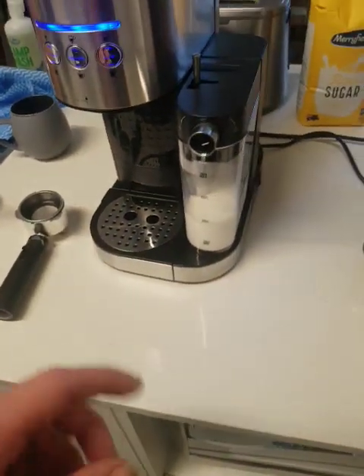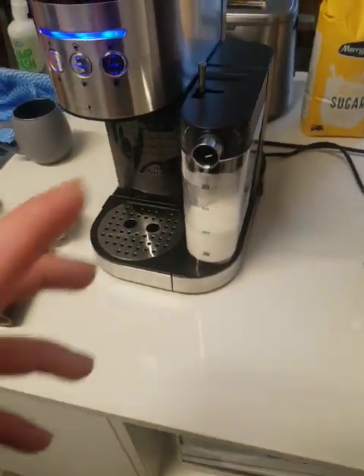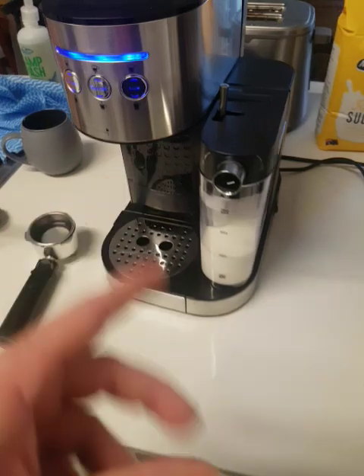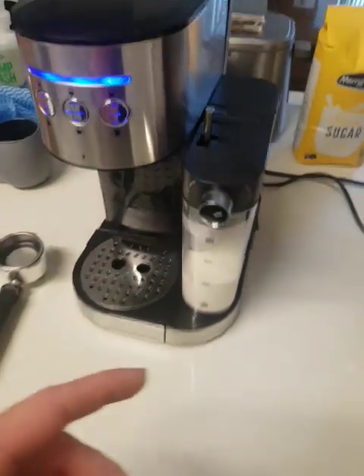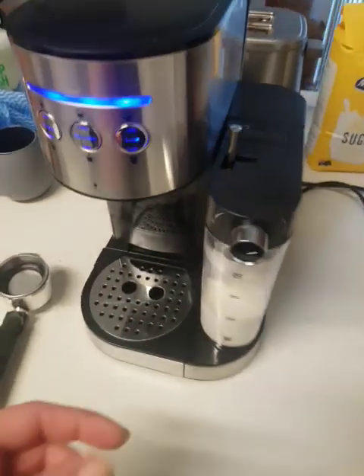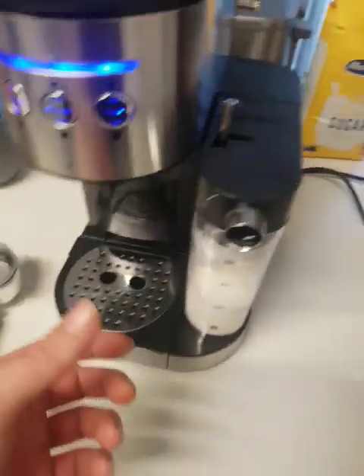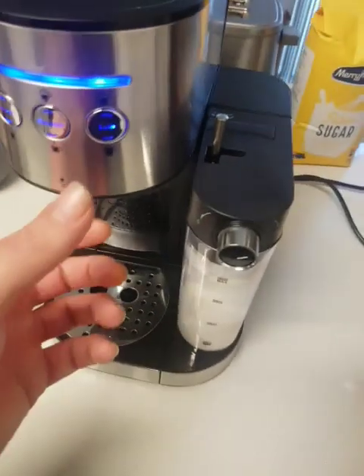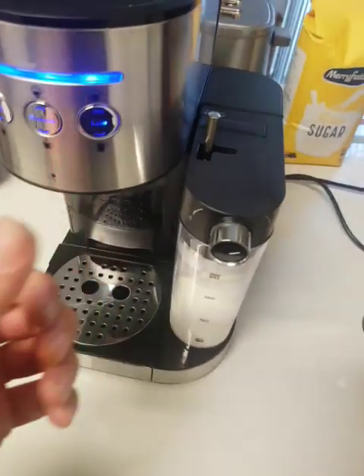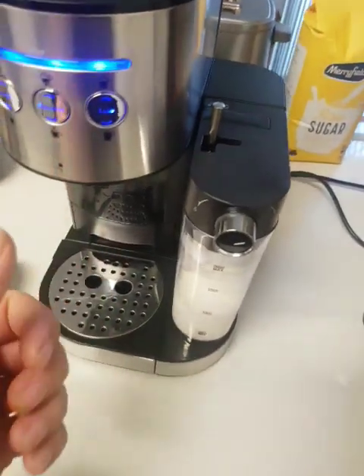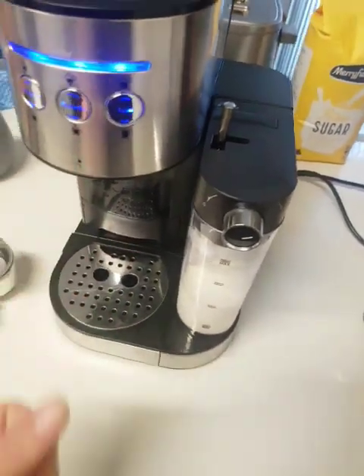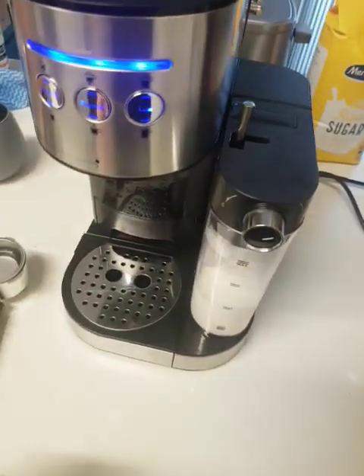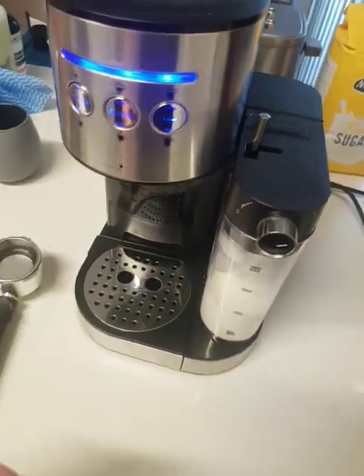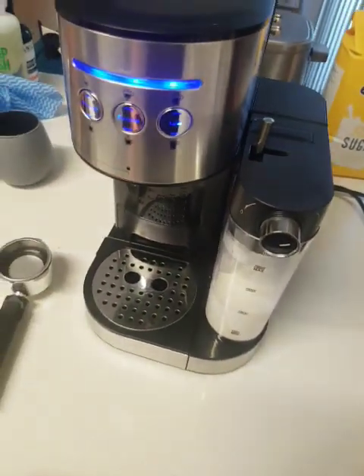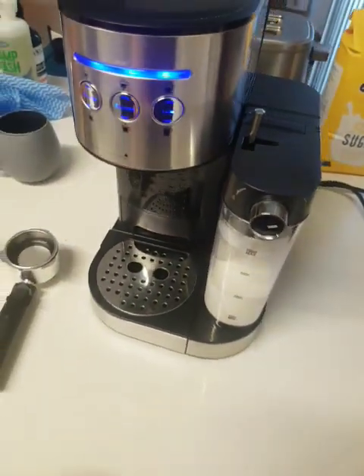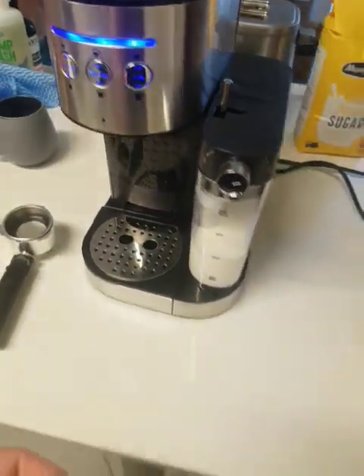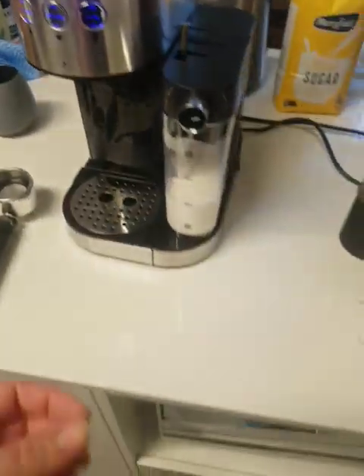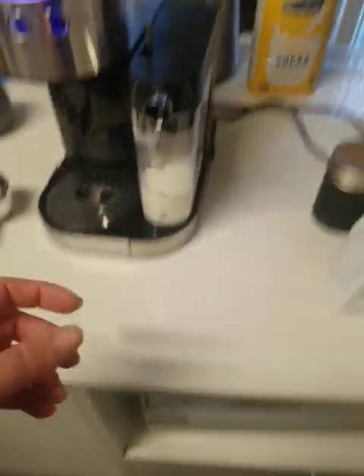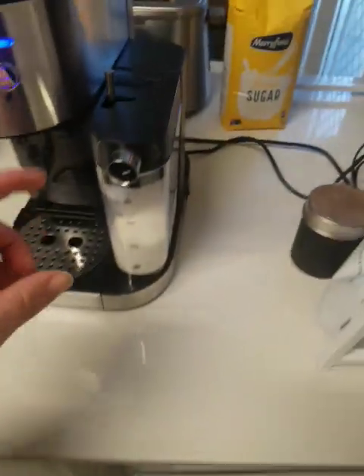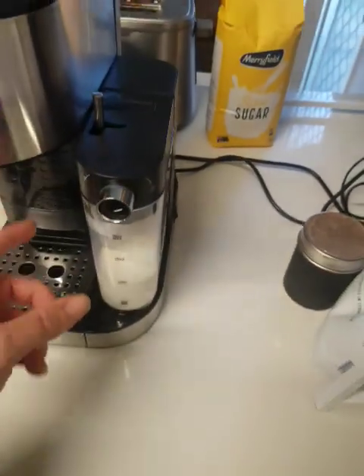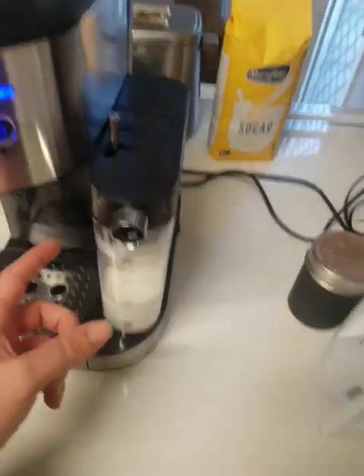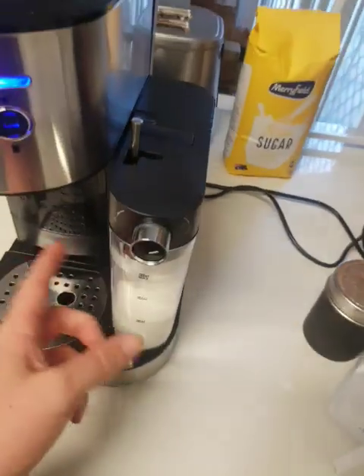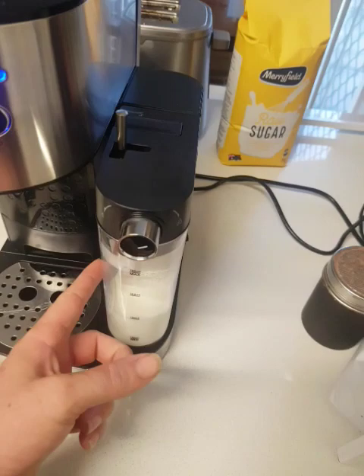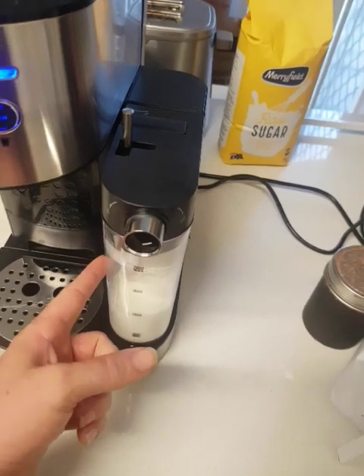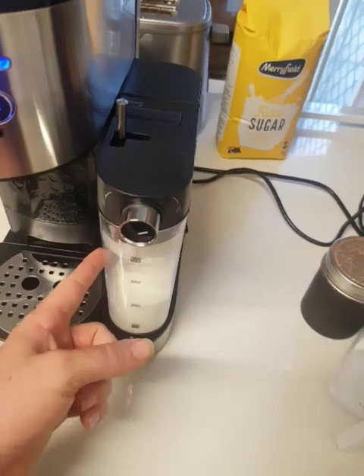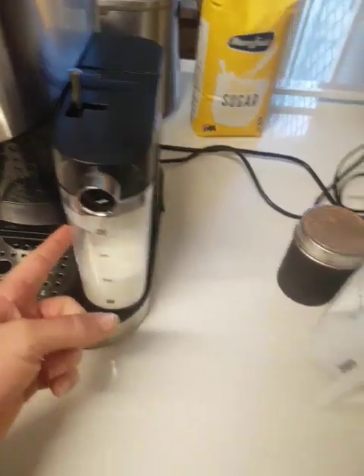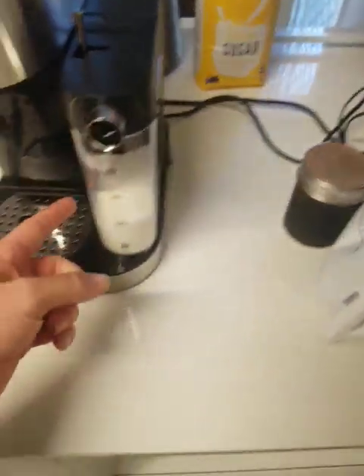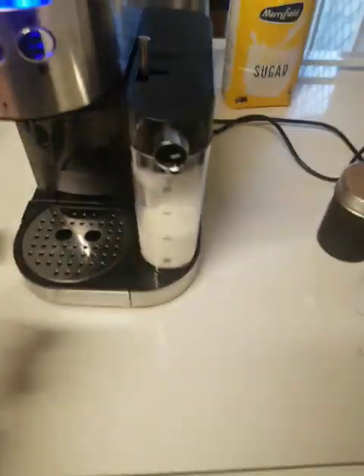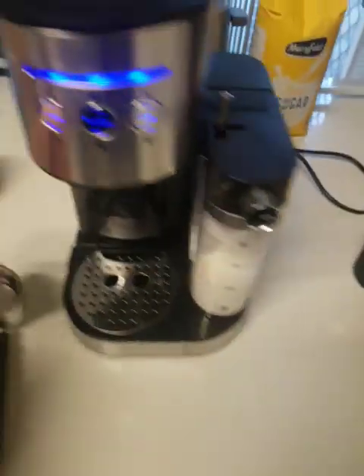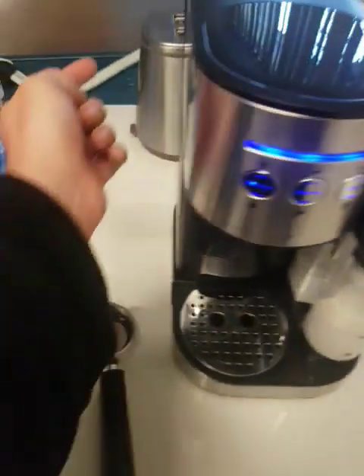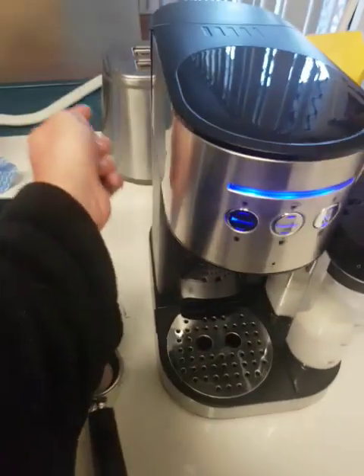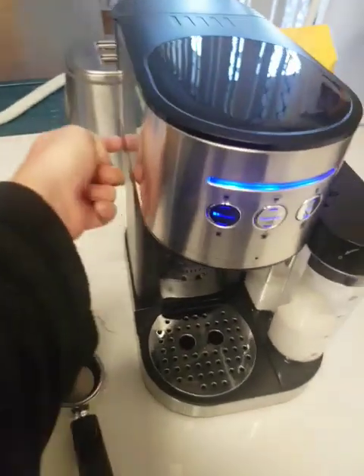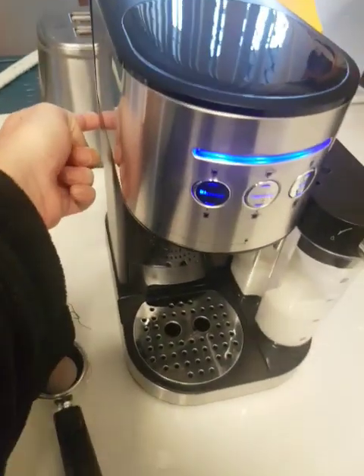To do the clean cycle, you hold the latte button for three seconds. You've got to make sure you've got some water in your milk frother and water in your water tank.